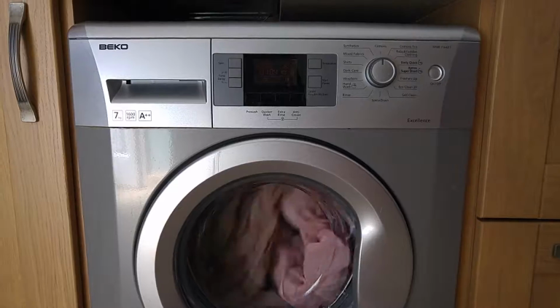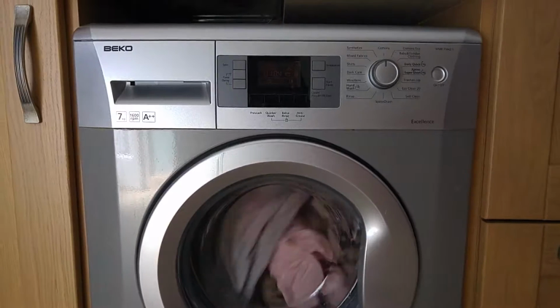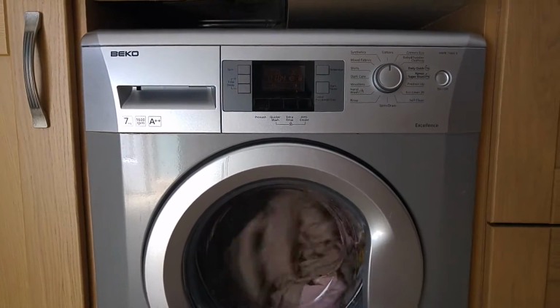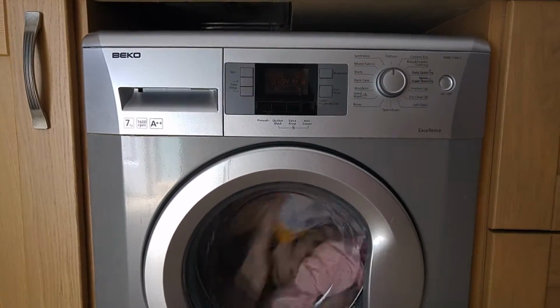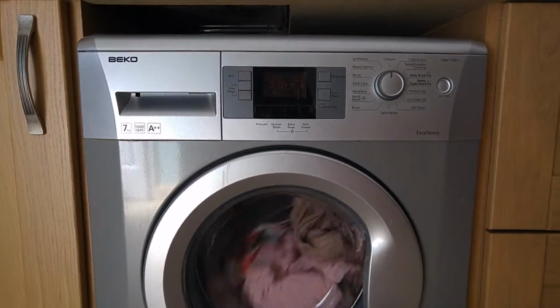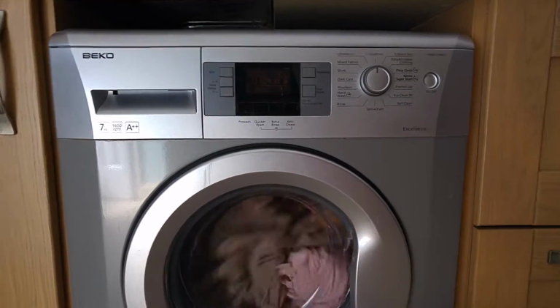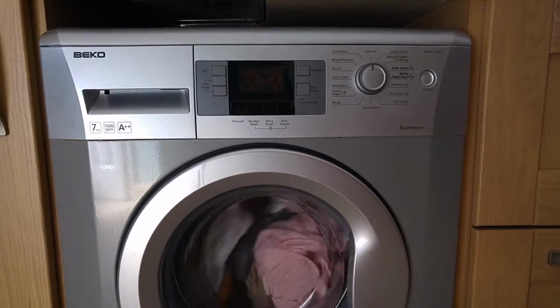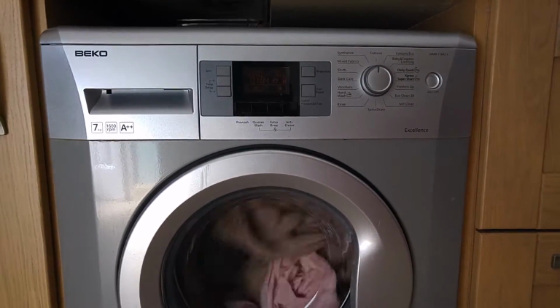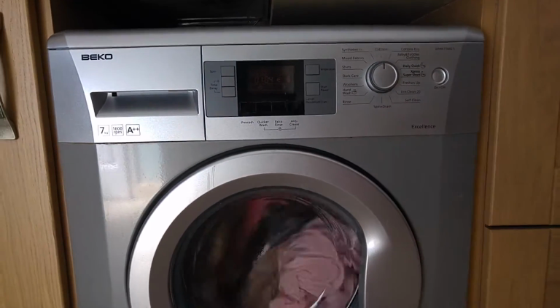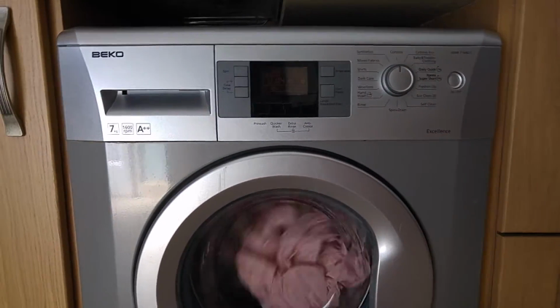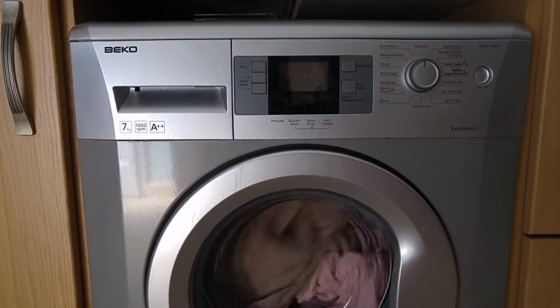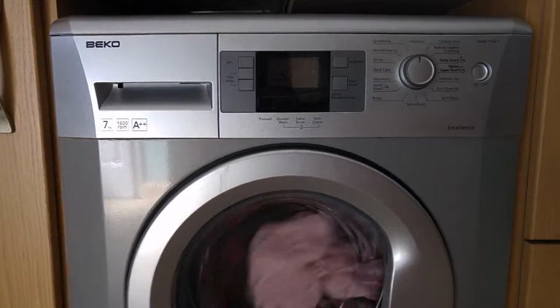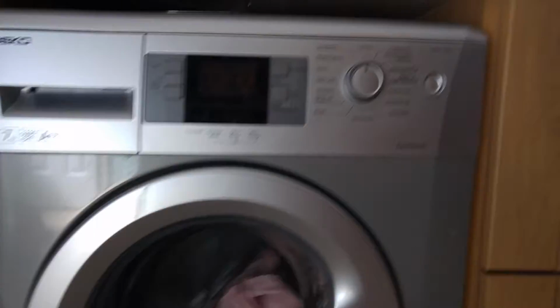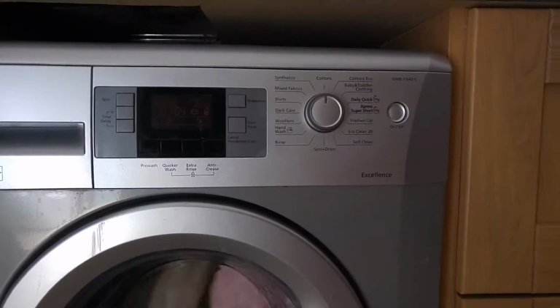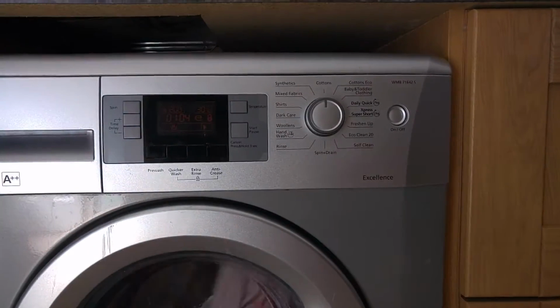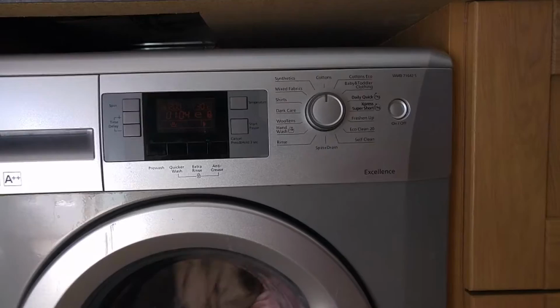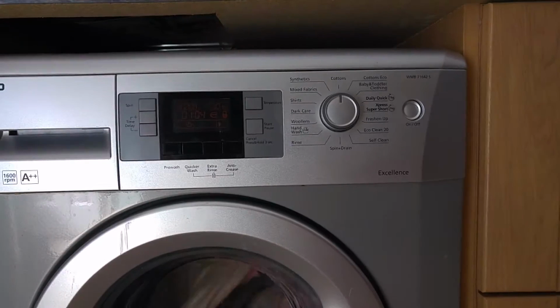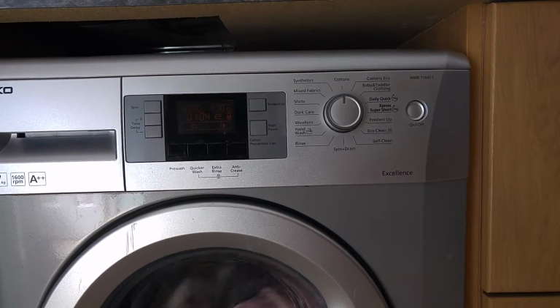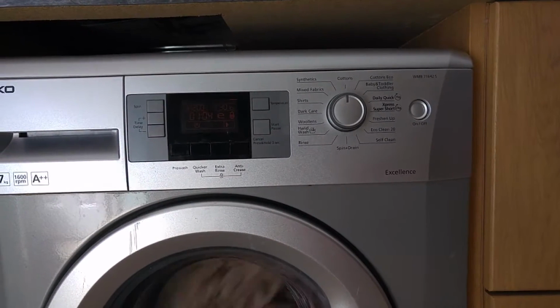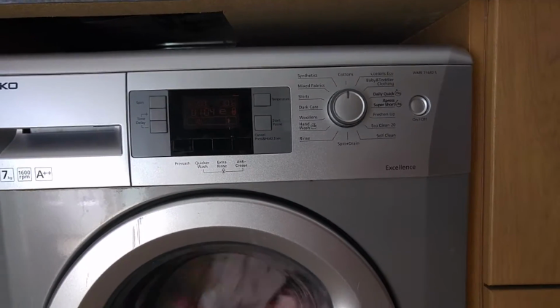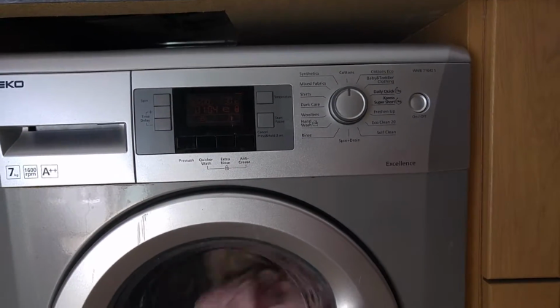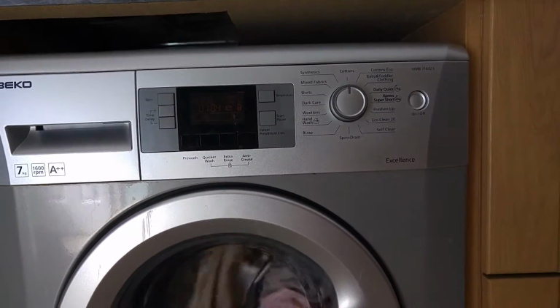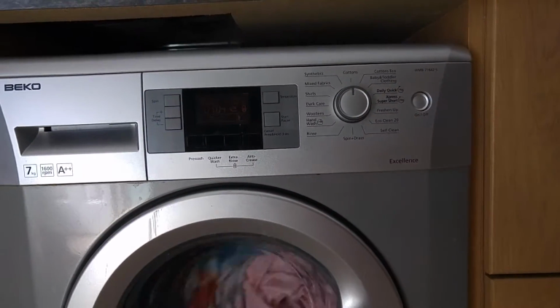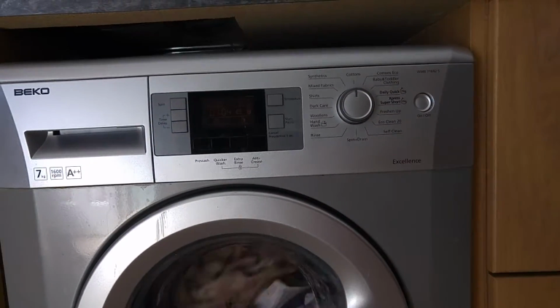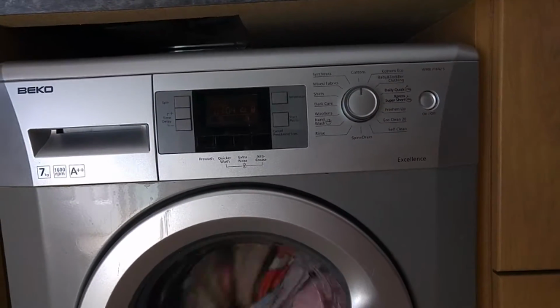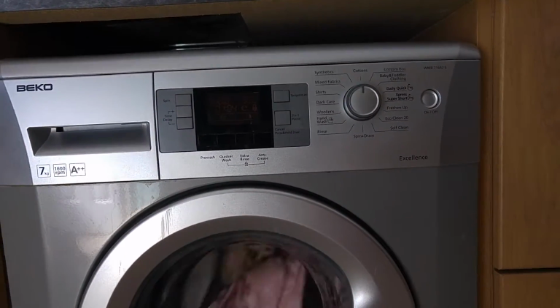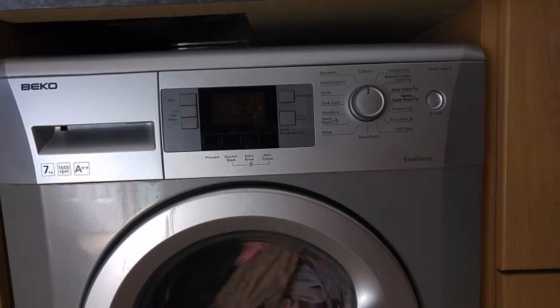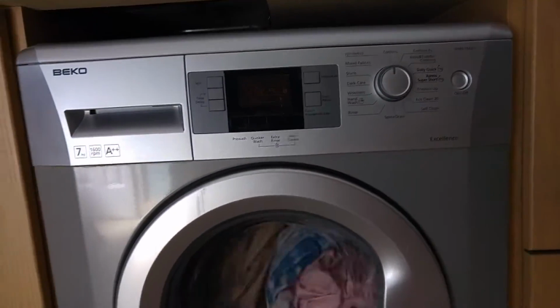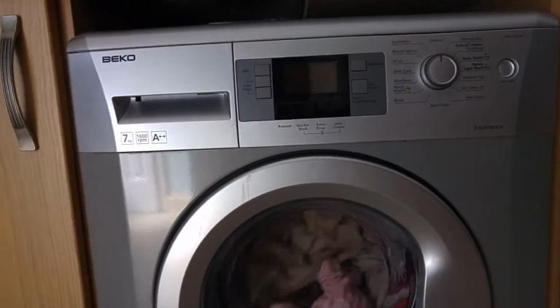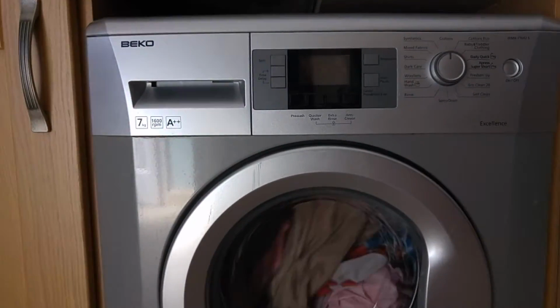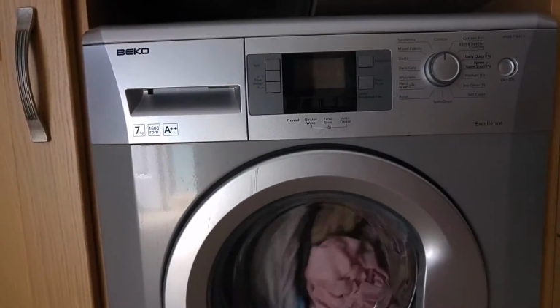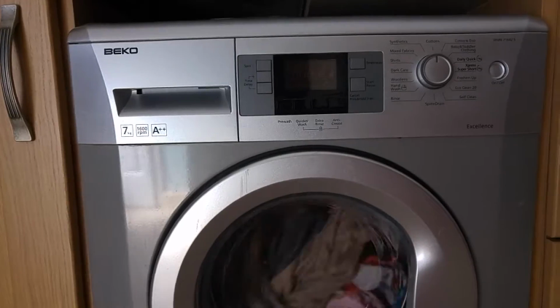Hello, welcome to my very first product review today. I'm going to be reviewing my Beko WMB71642S — S for silver — washing machine.